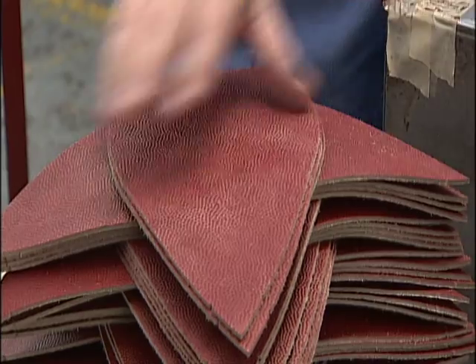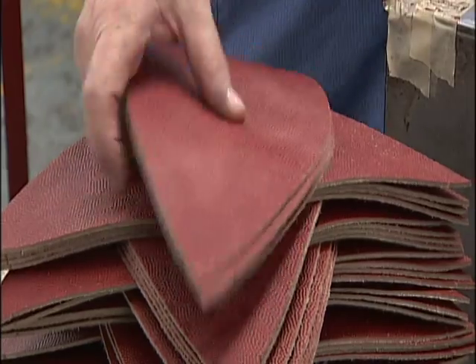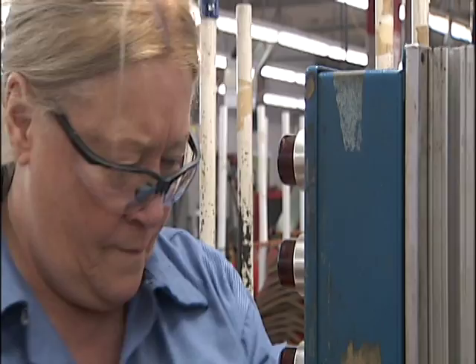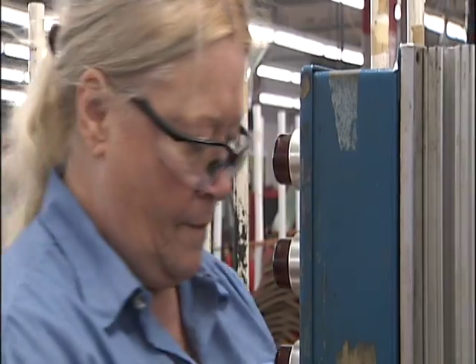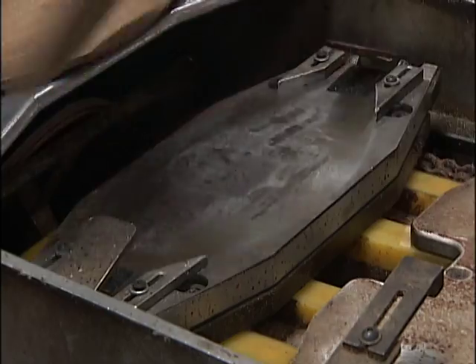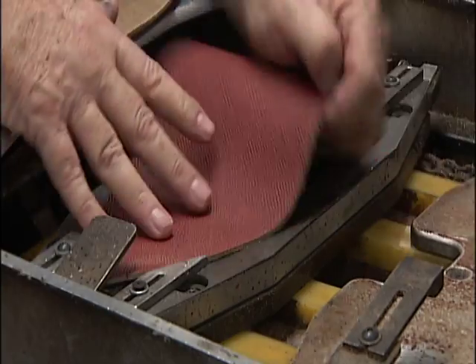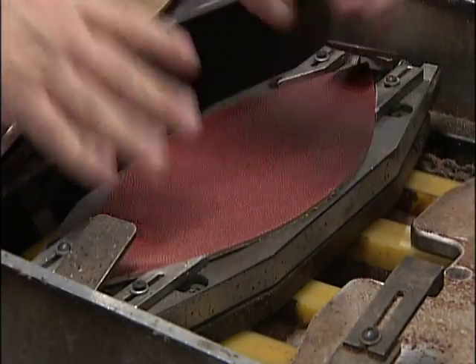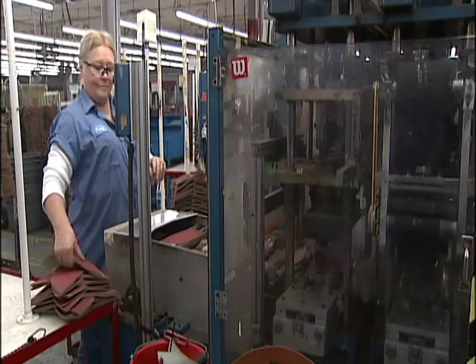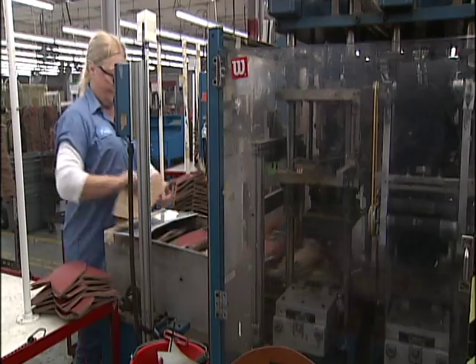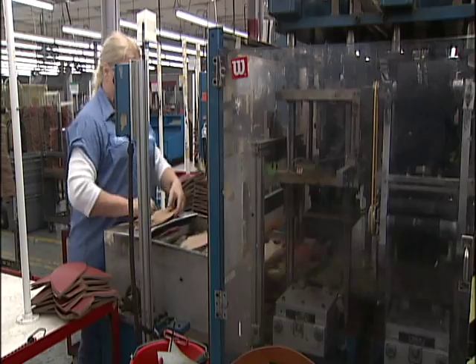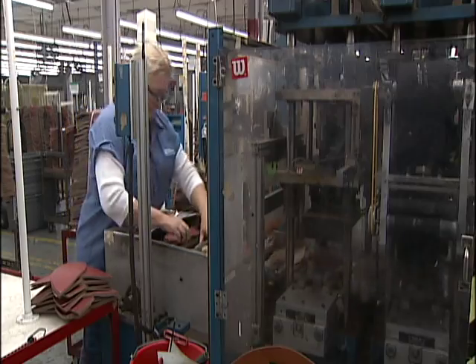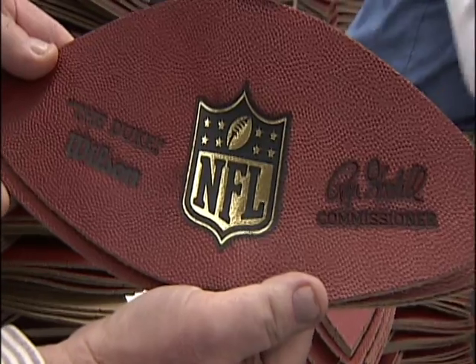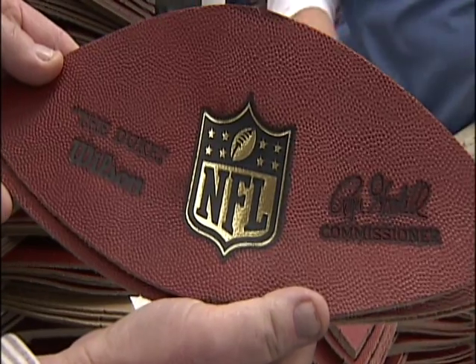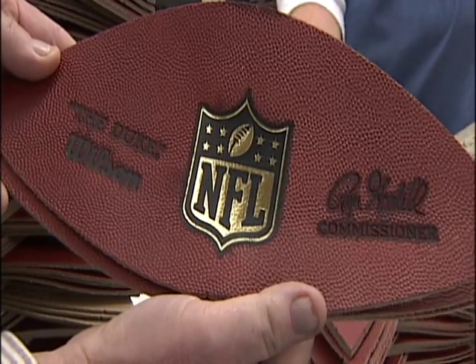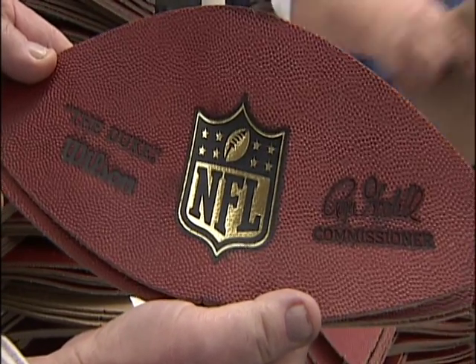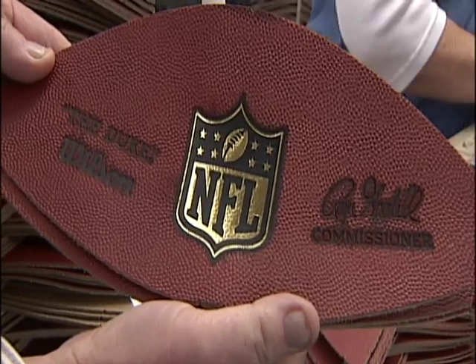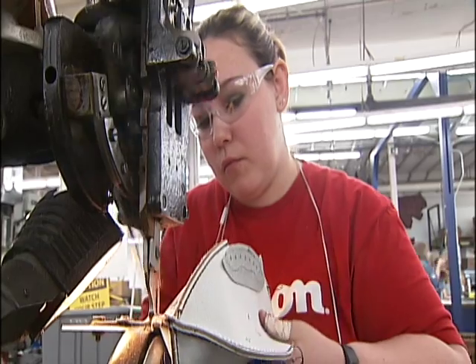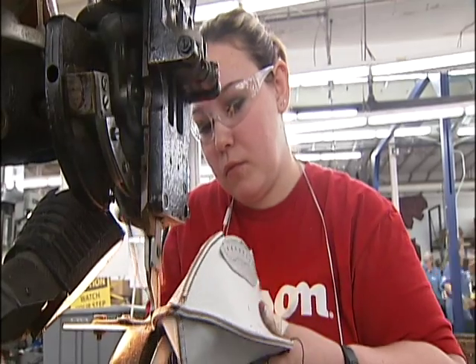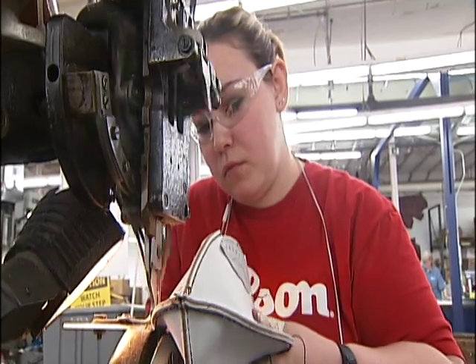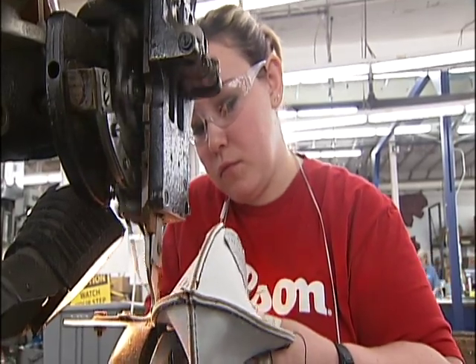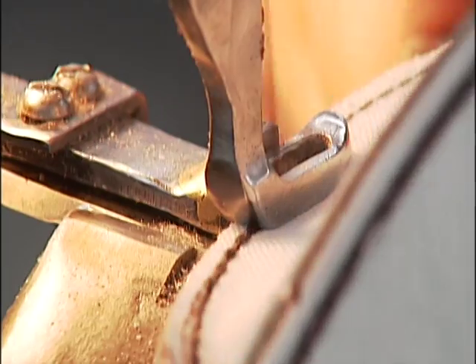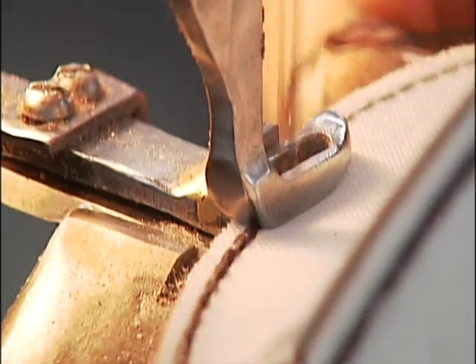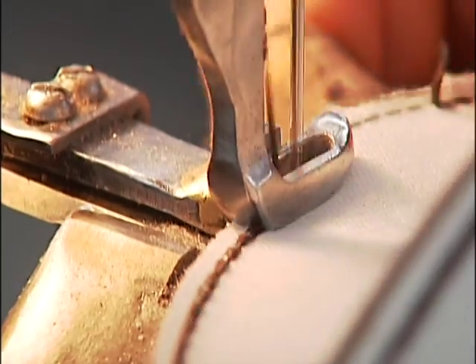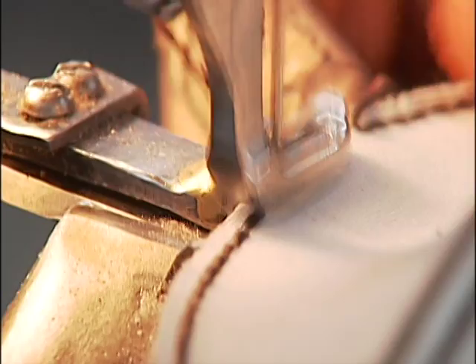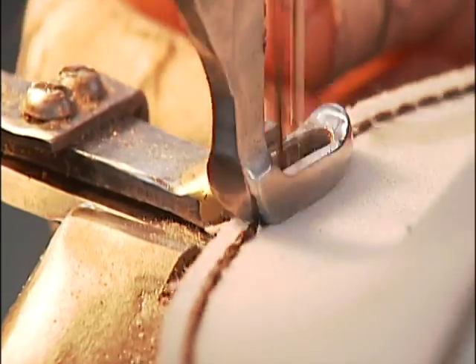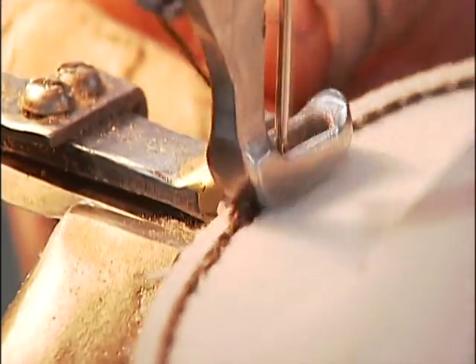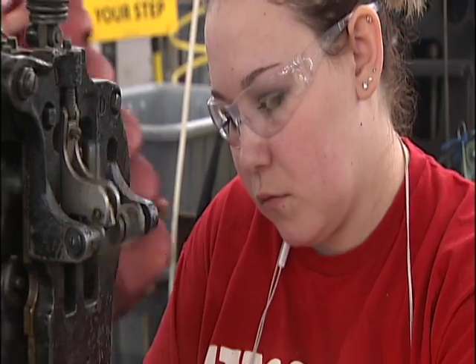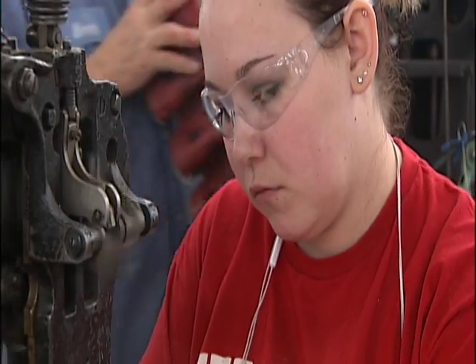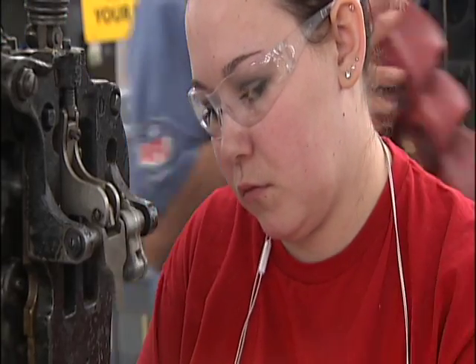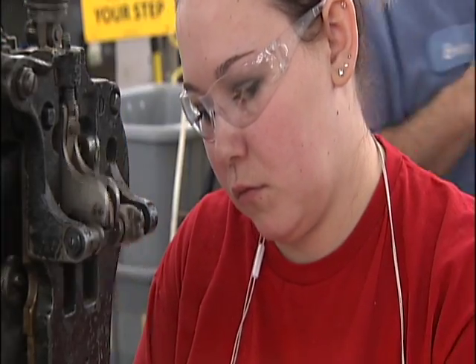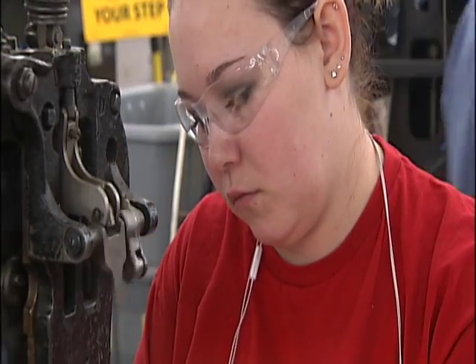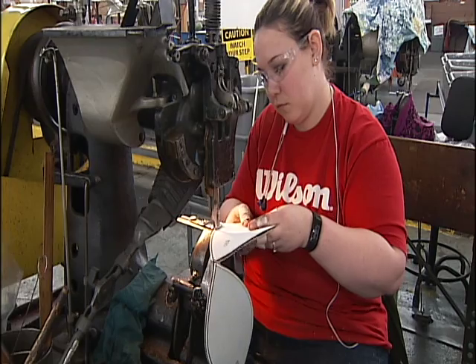So it goes in plain, and it comes out all printed. This is the most important part of making a football. If this is wrong, the football's not going to be good.